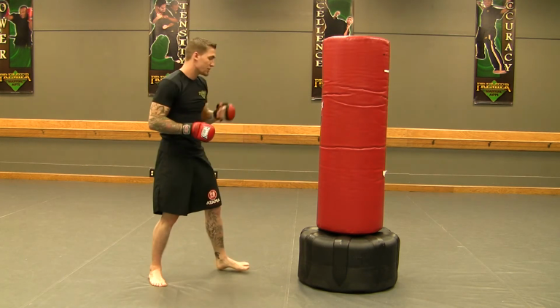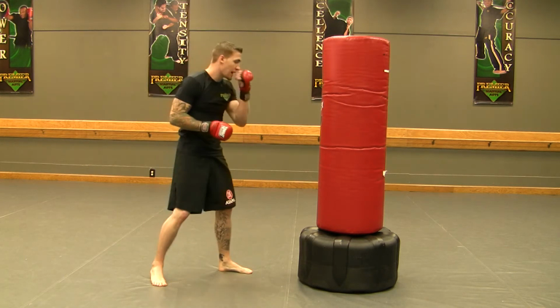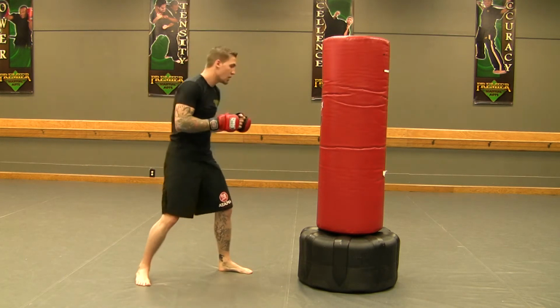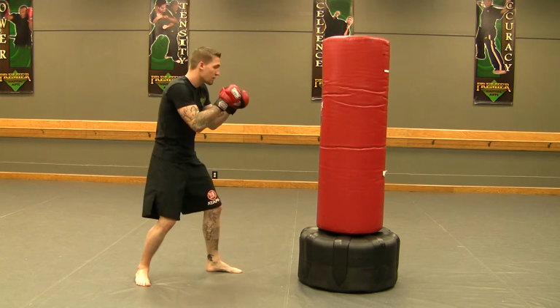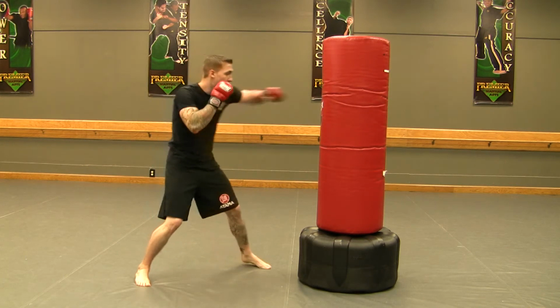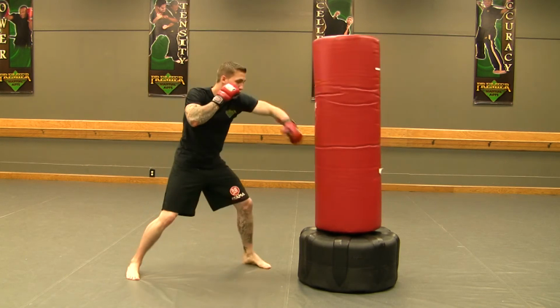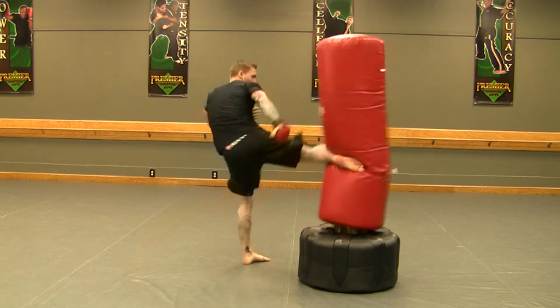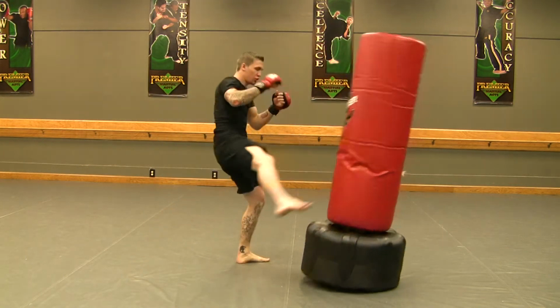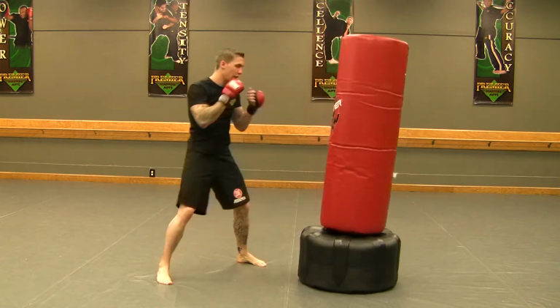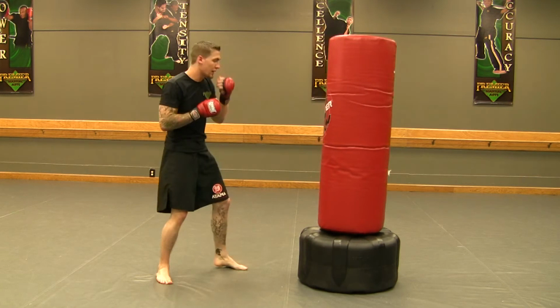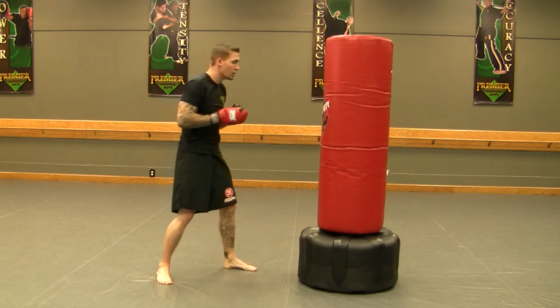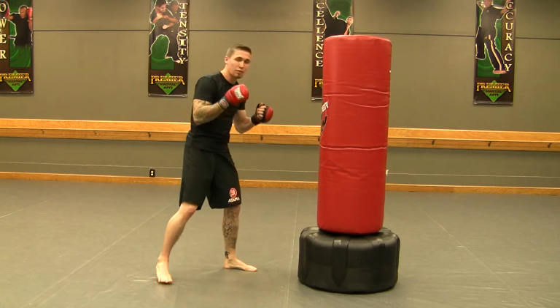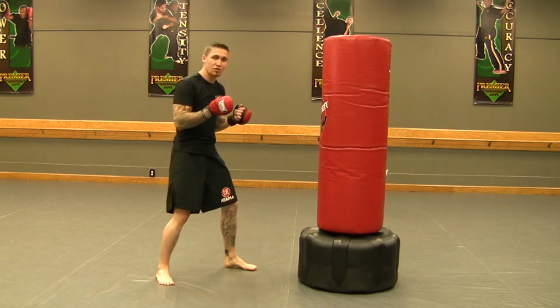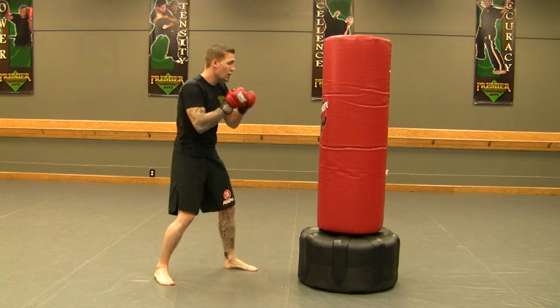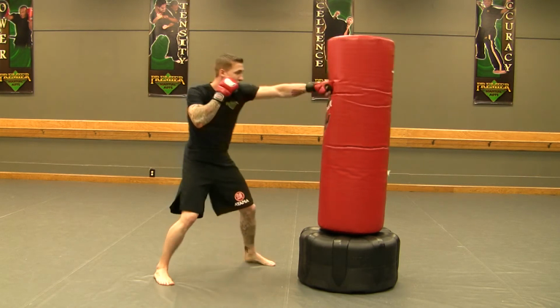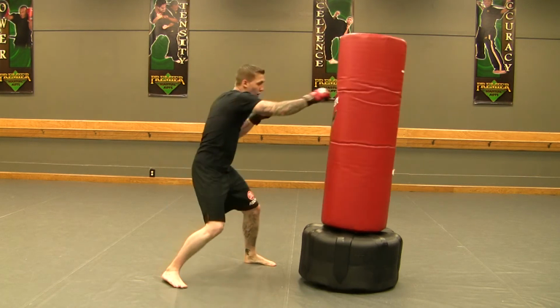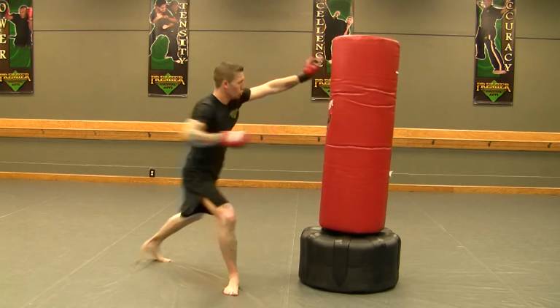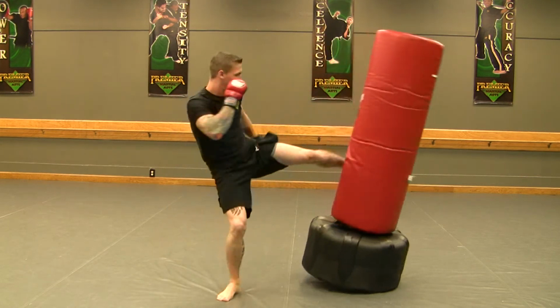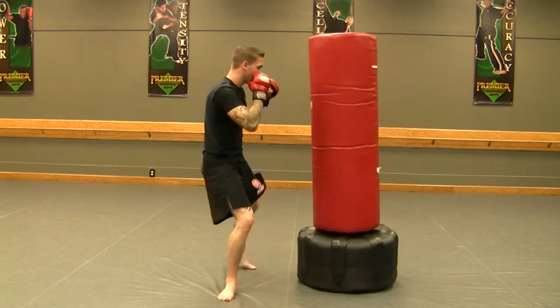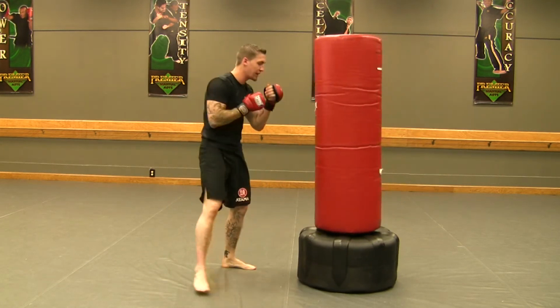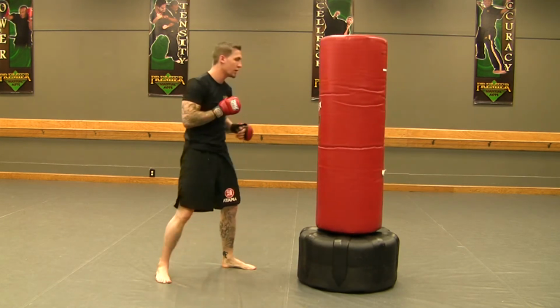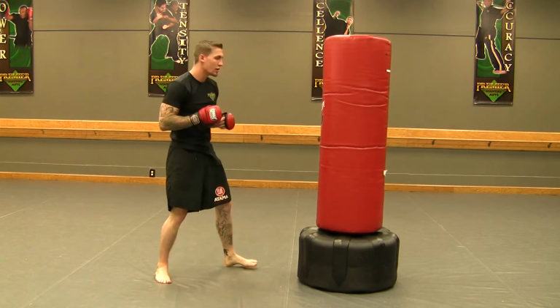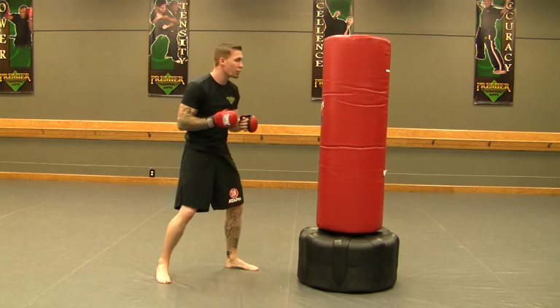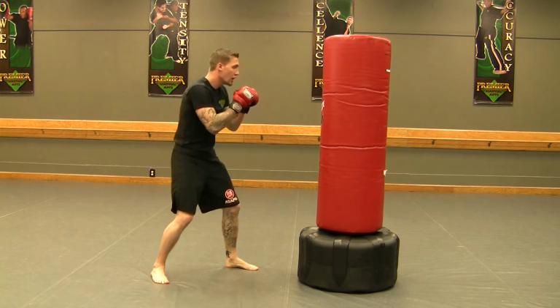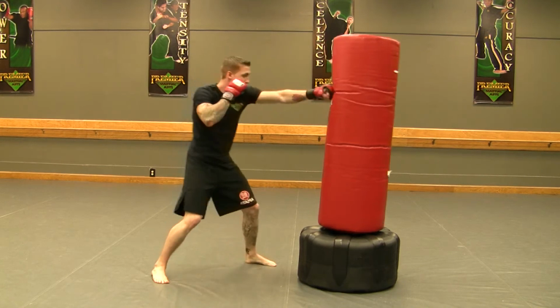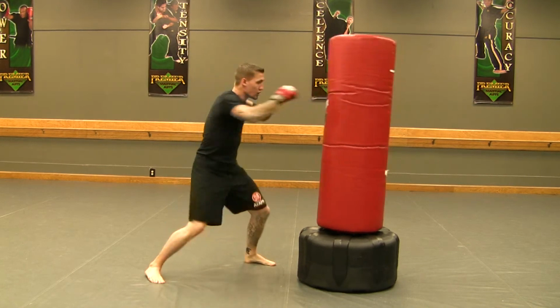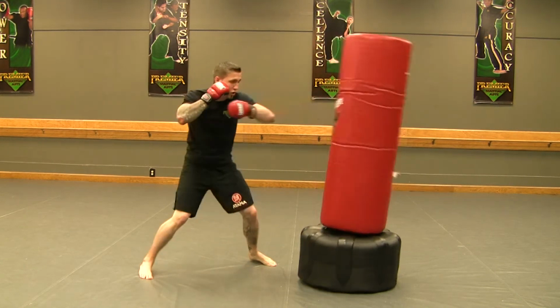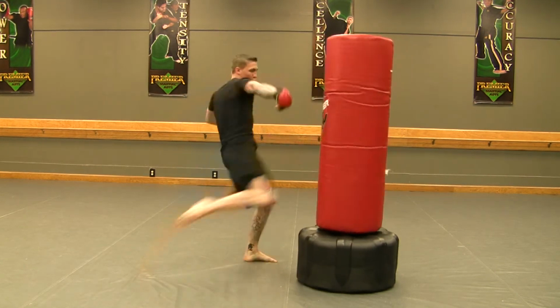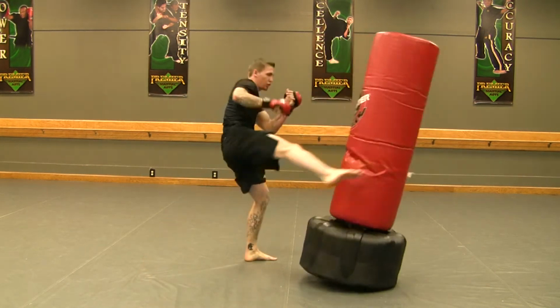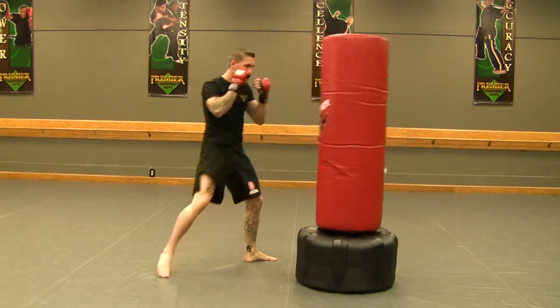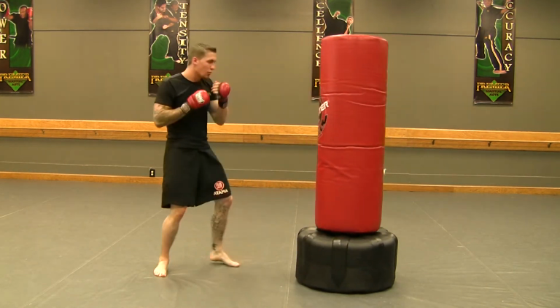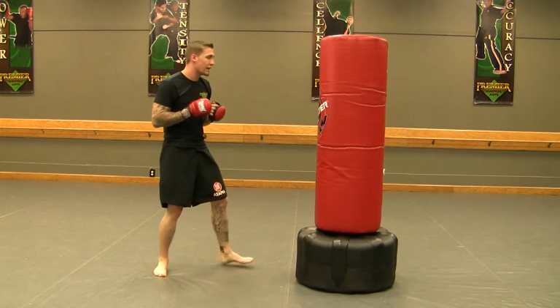So we start off with number one: jab, right kick. We have our number two: jab, cross, left kick. Number three: jab, cross, hook, right kick.